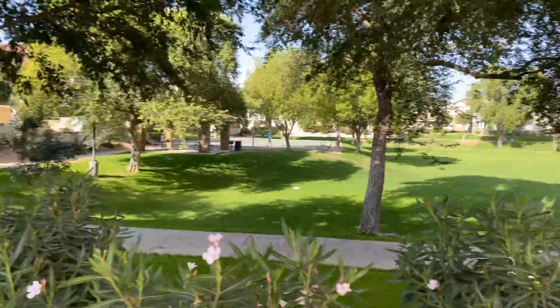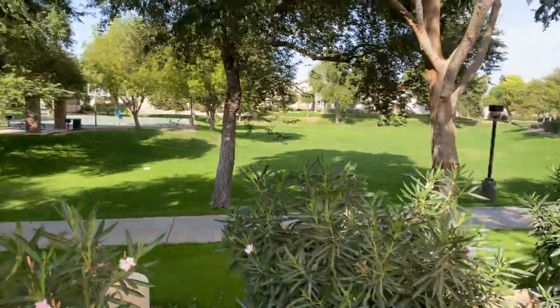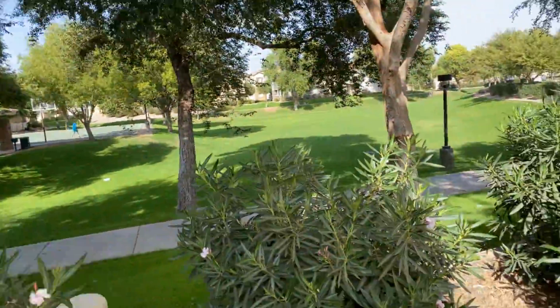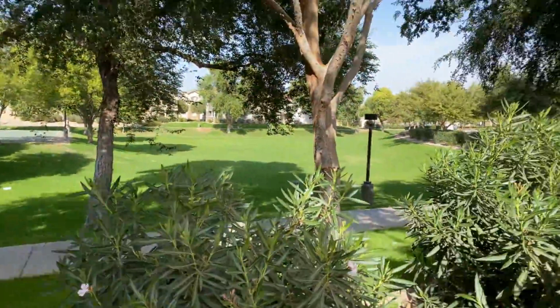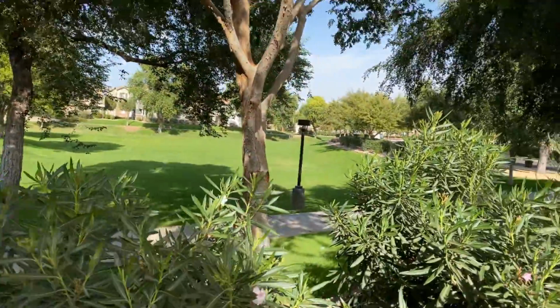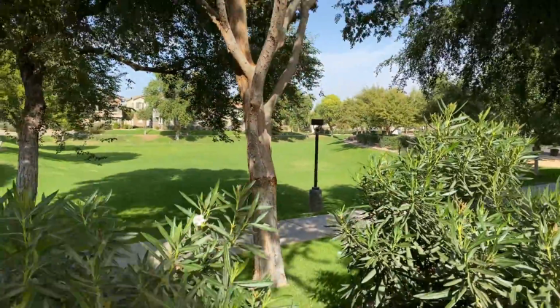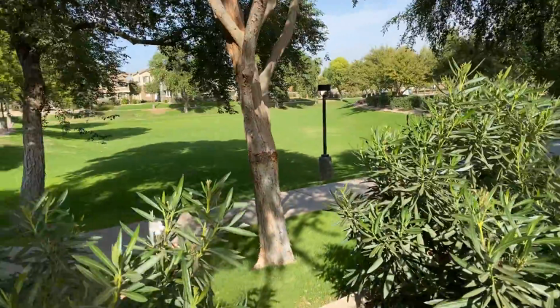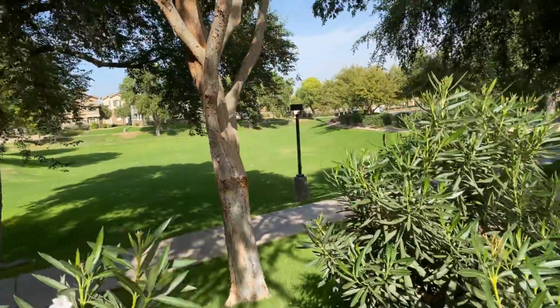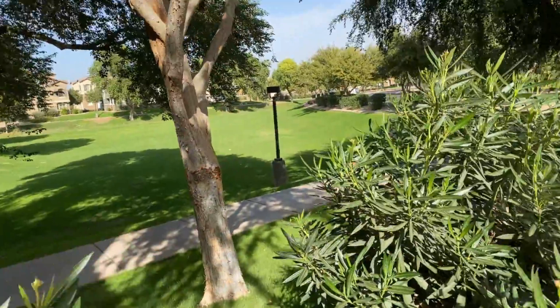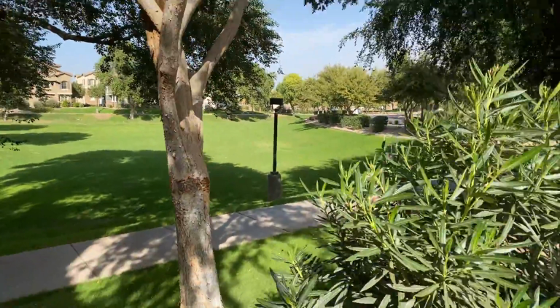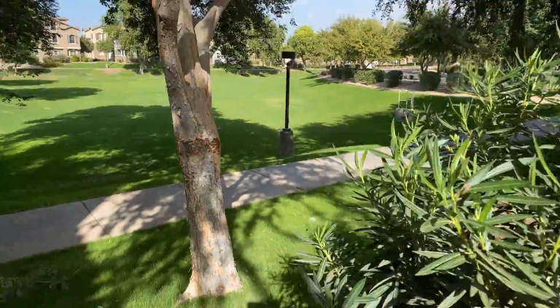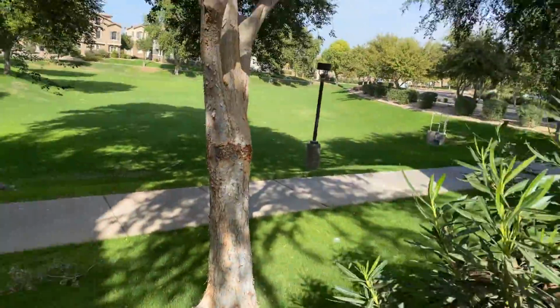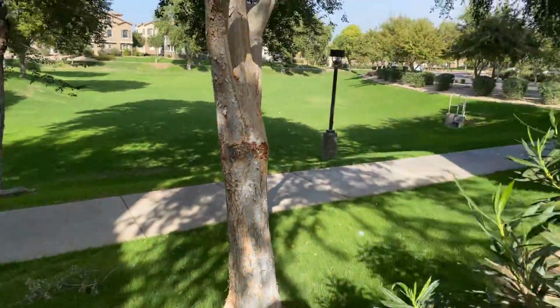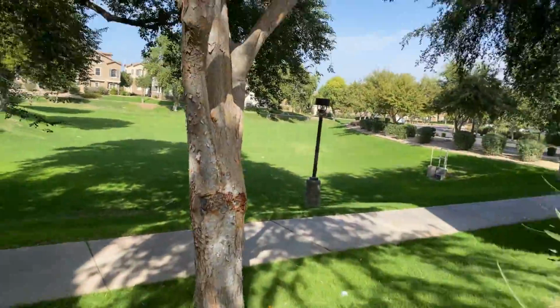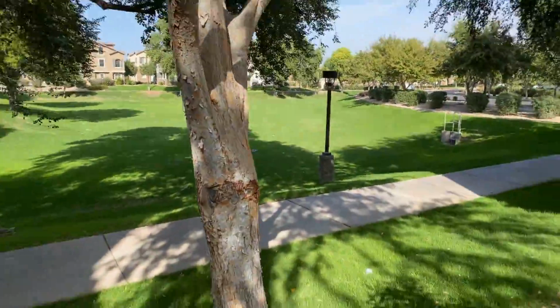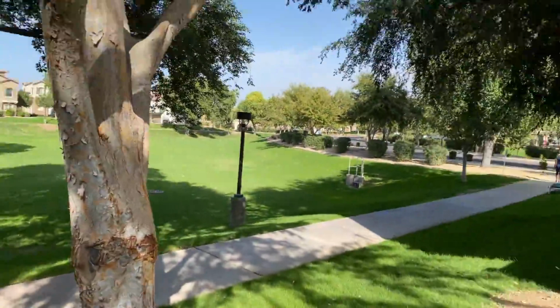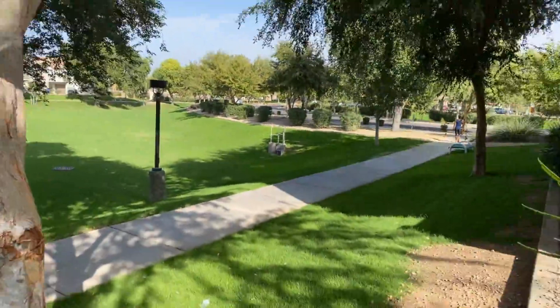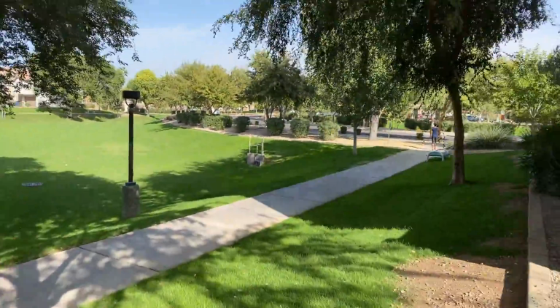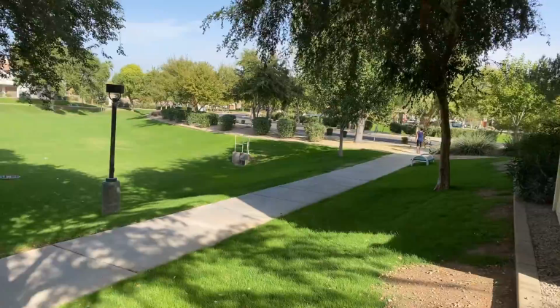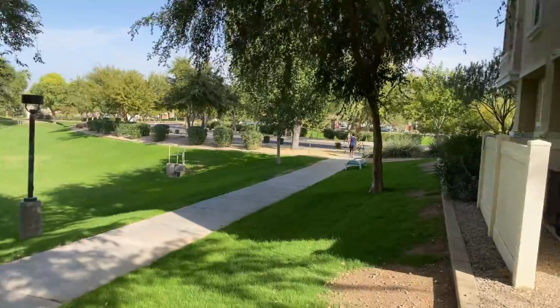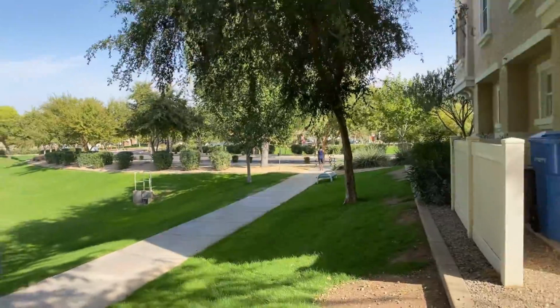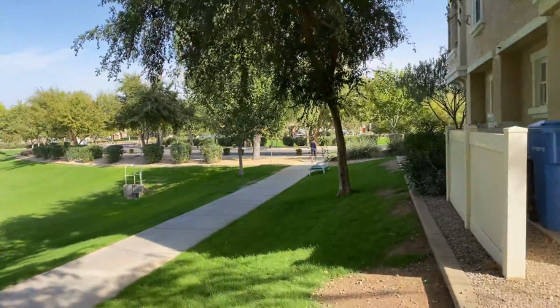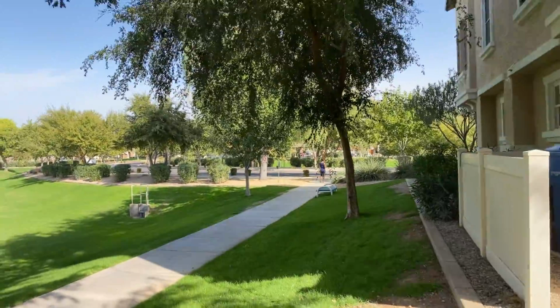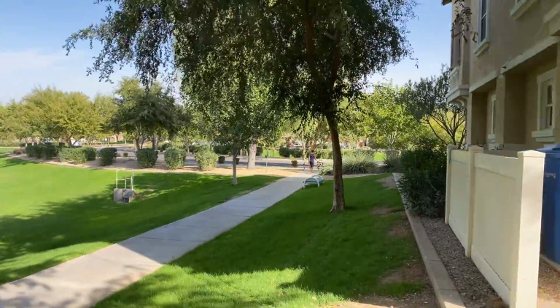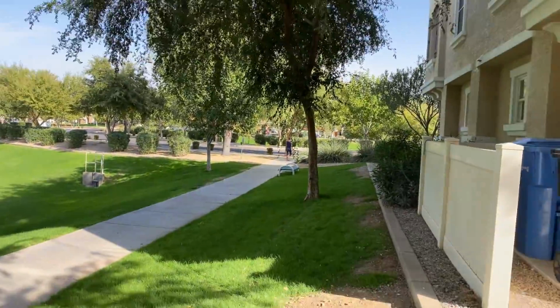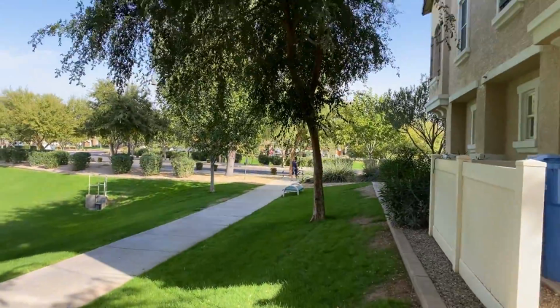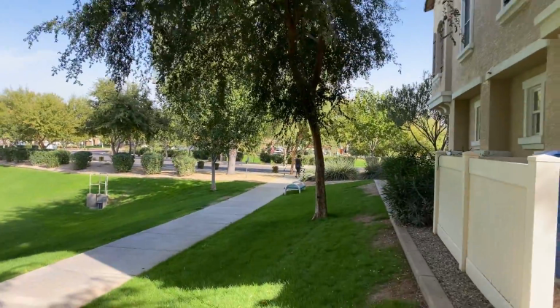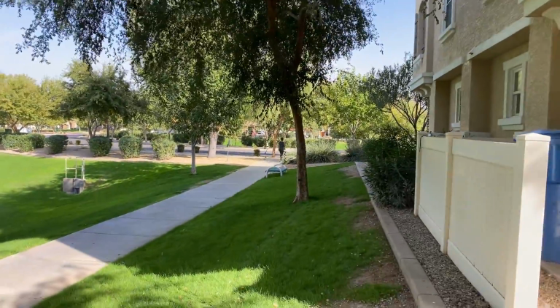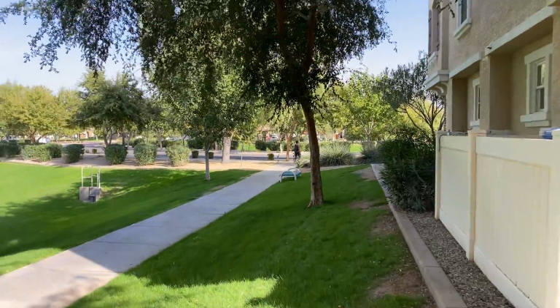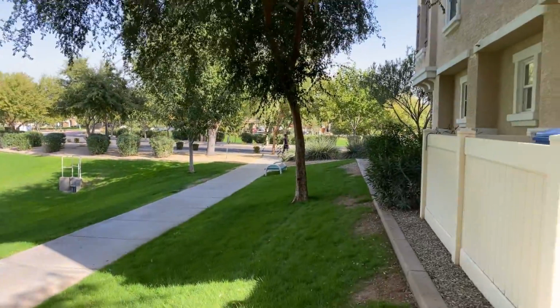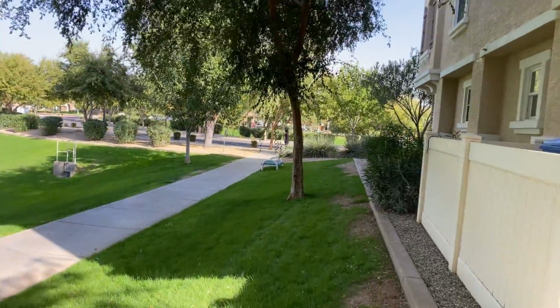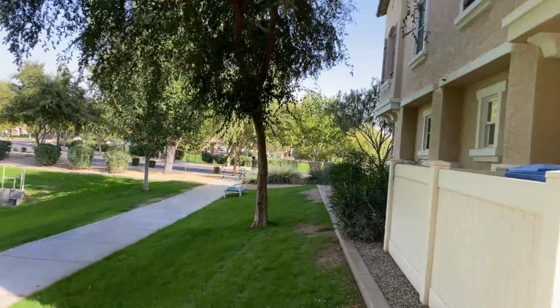And as I make my way over here, there's another community park across the street.